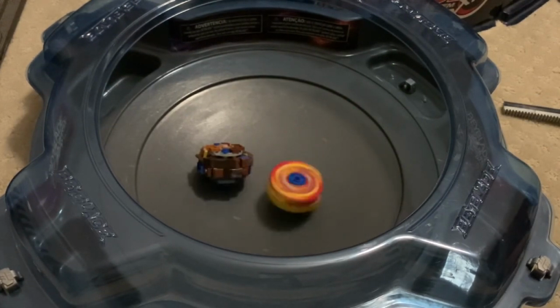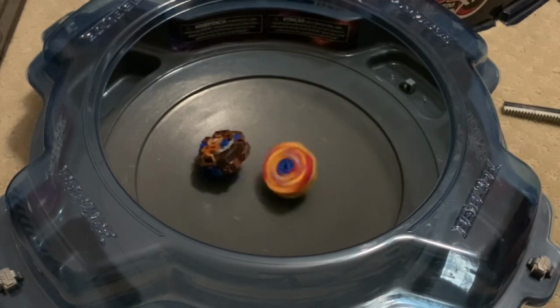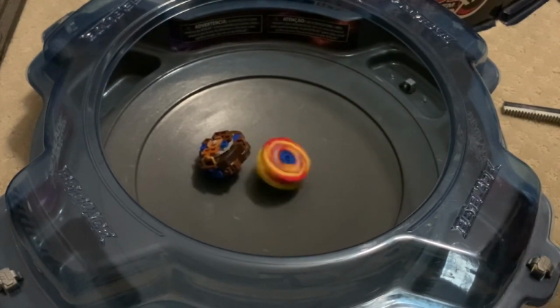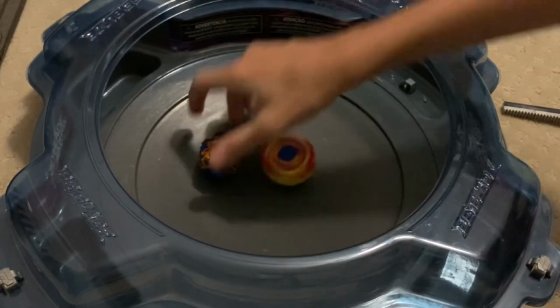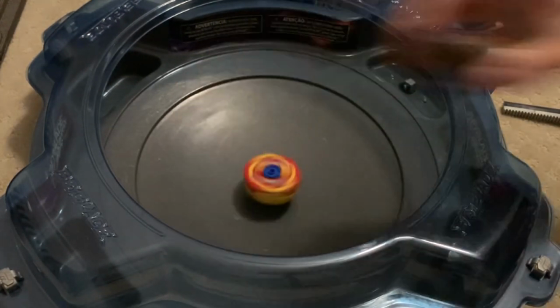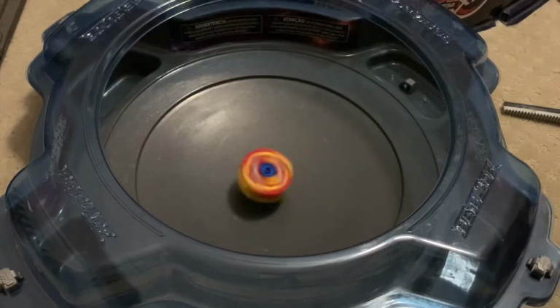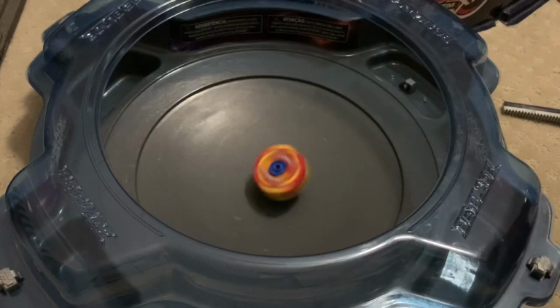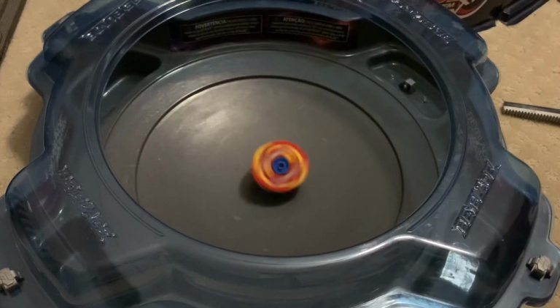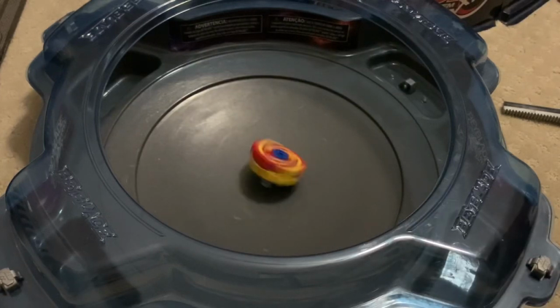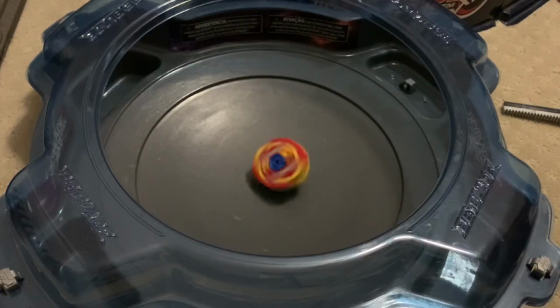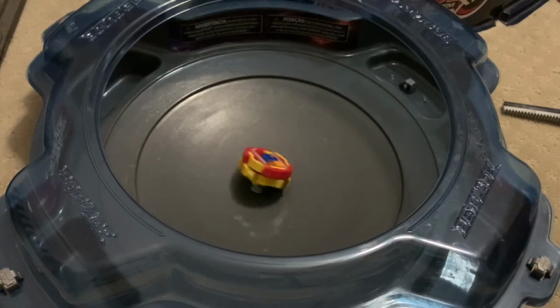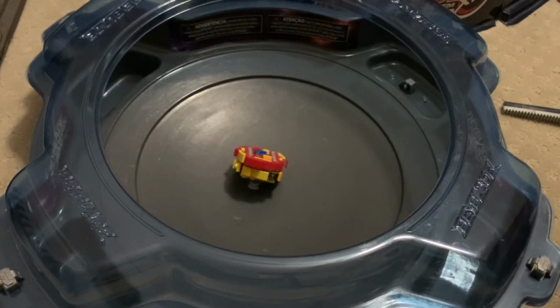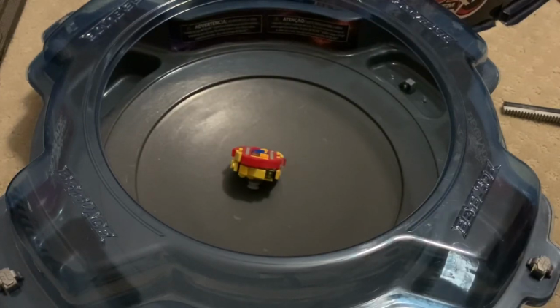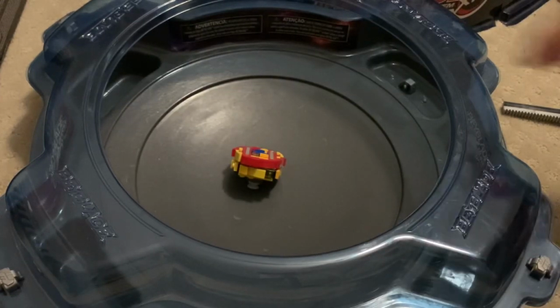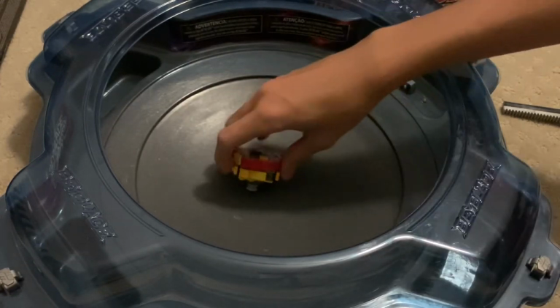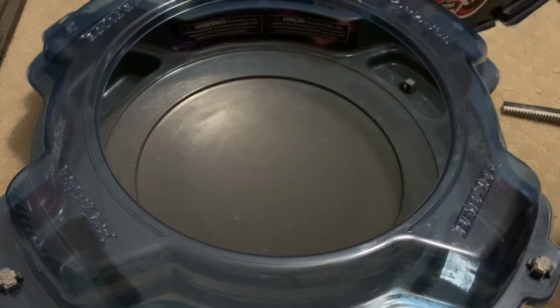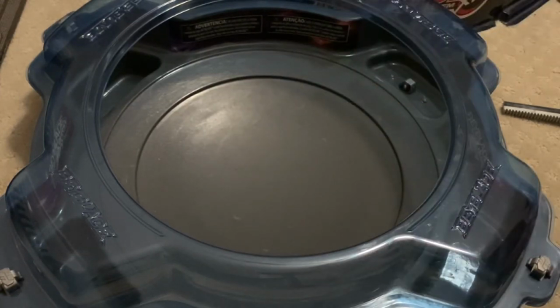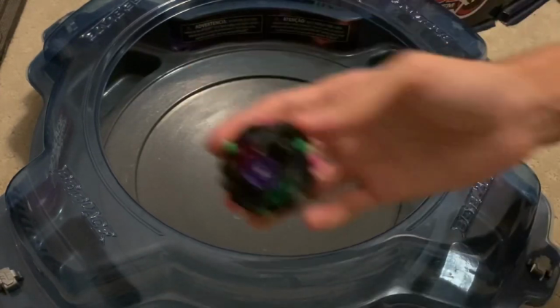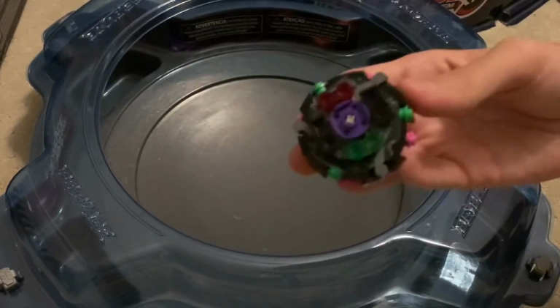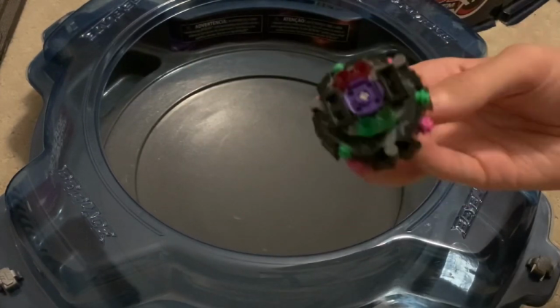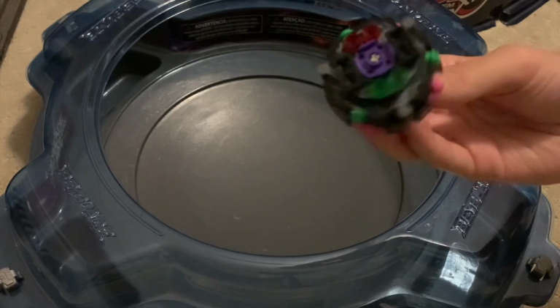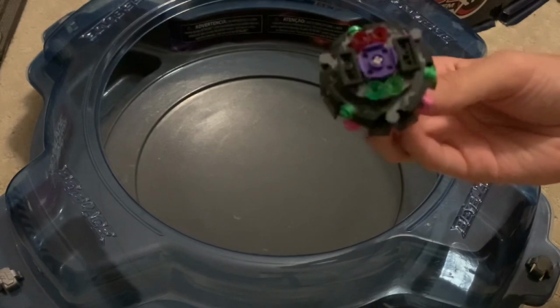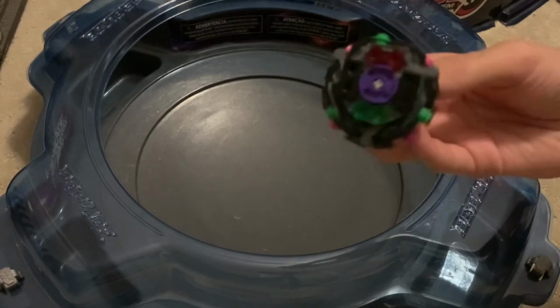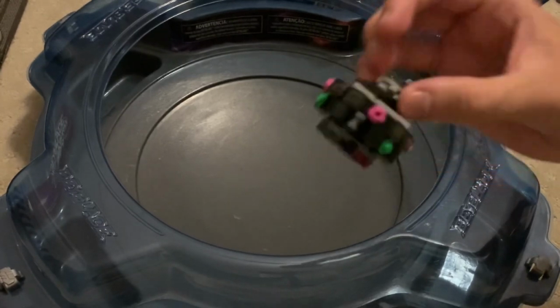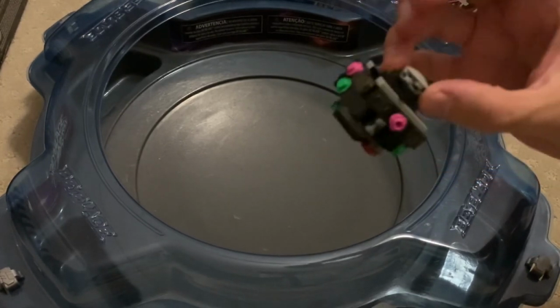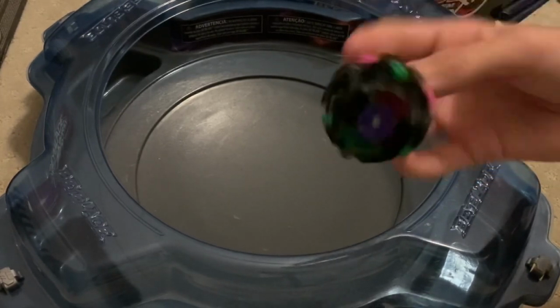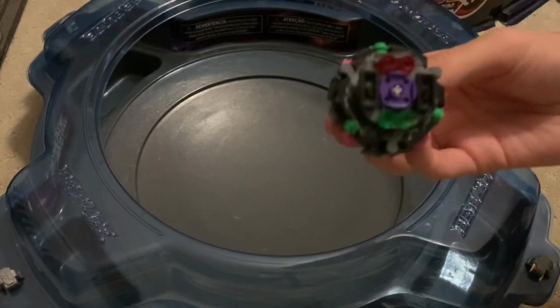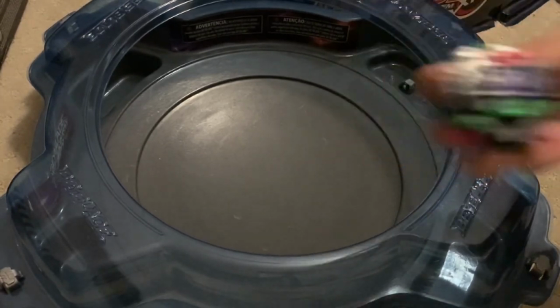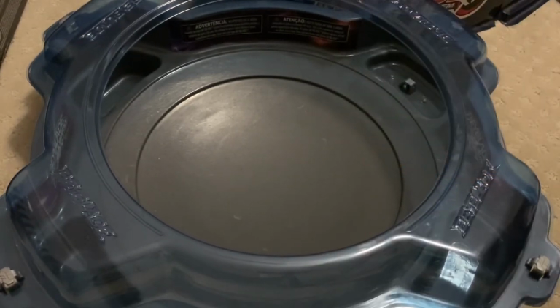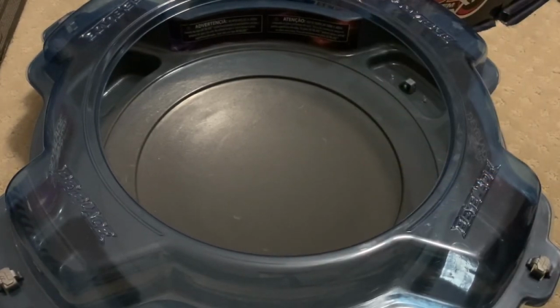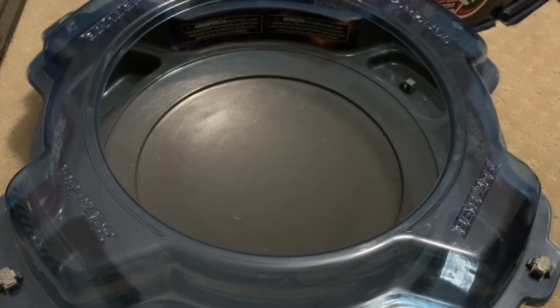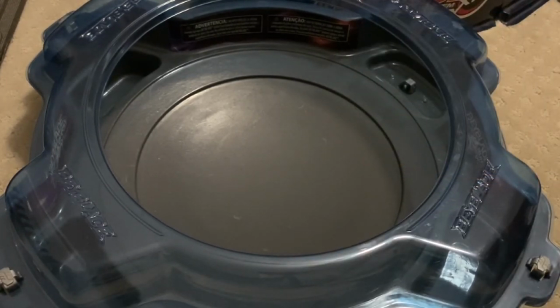Alright. Okay. Sure. Yeah. We're going to battle against this thing now — not Vyperion.